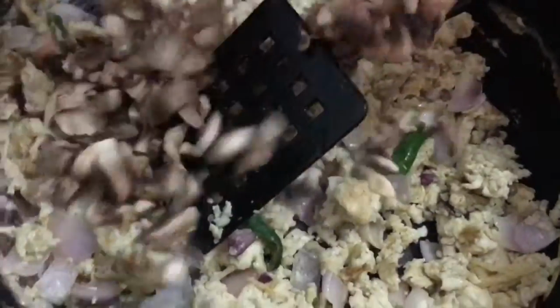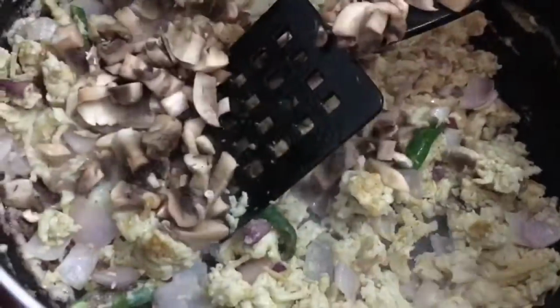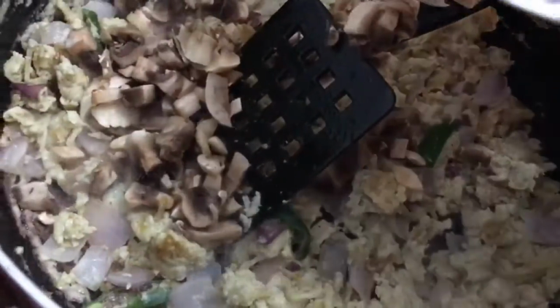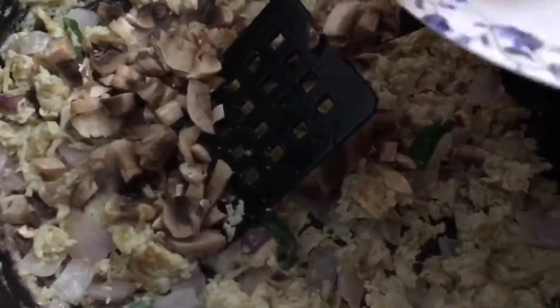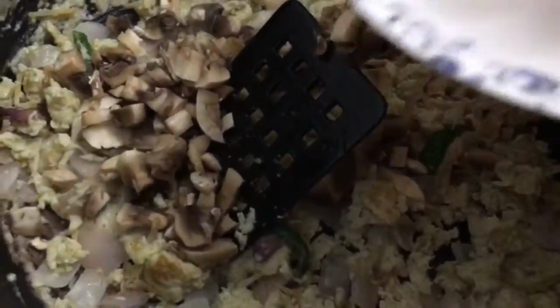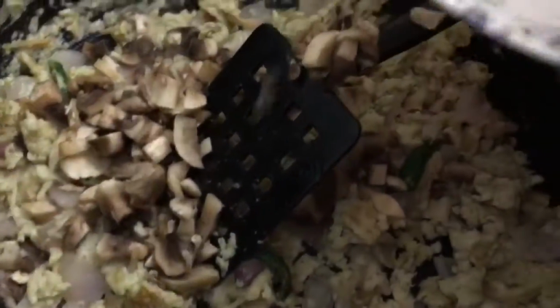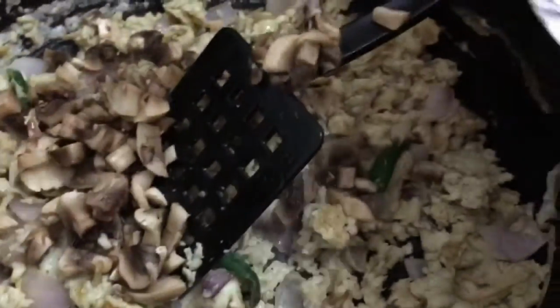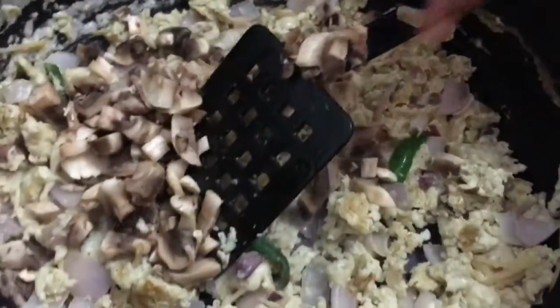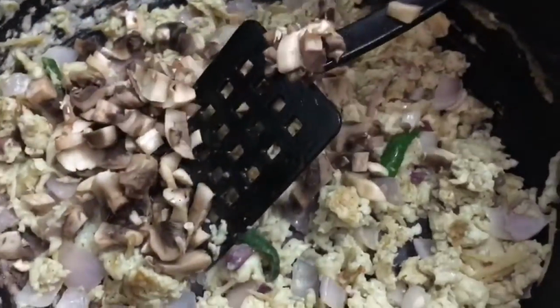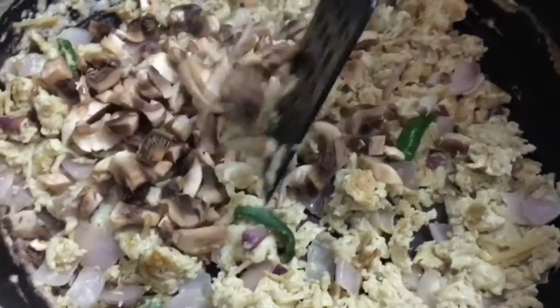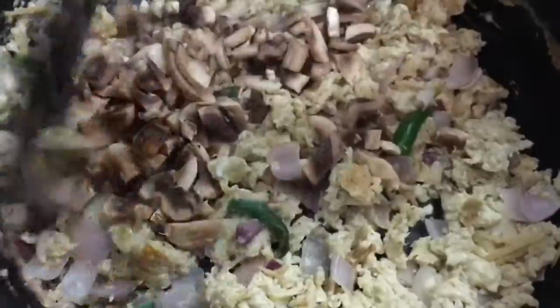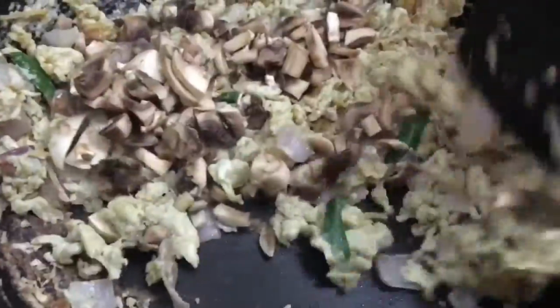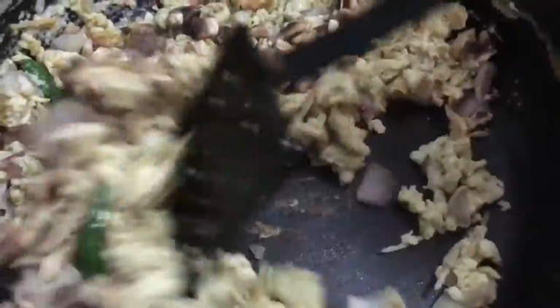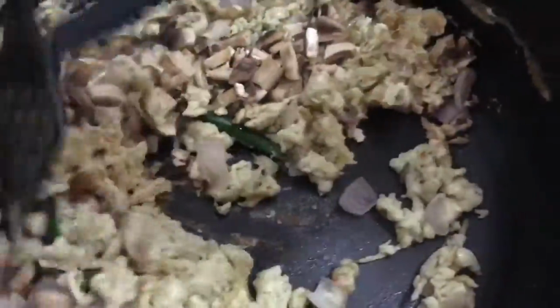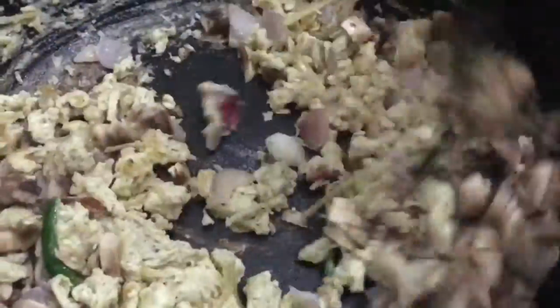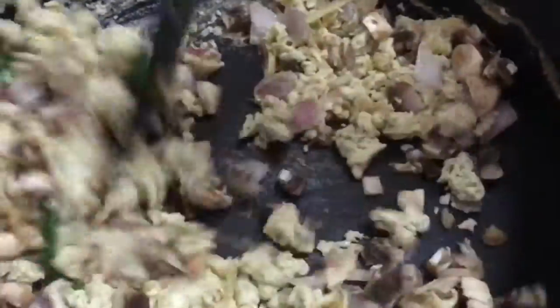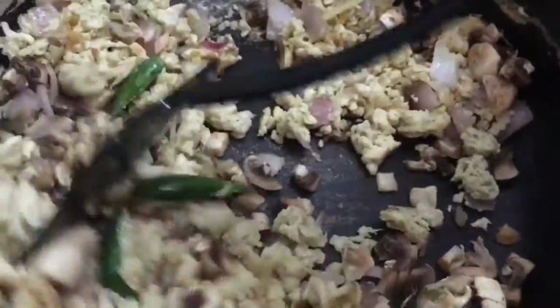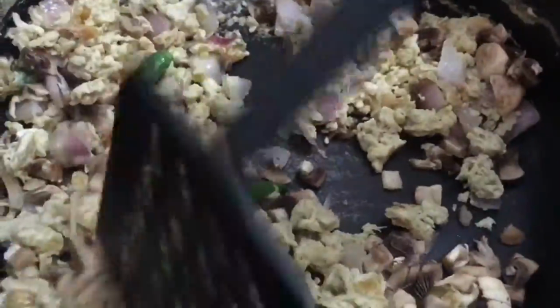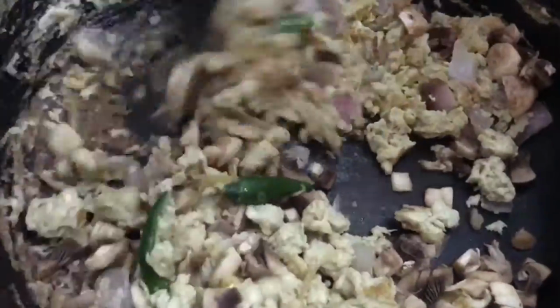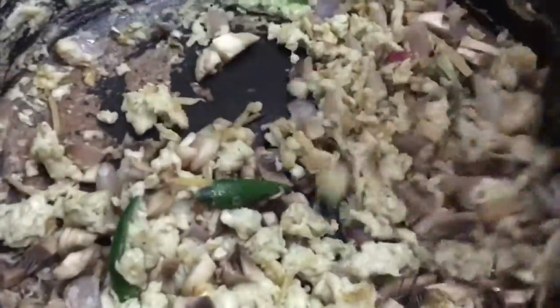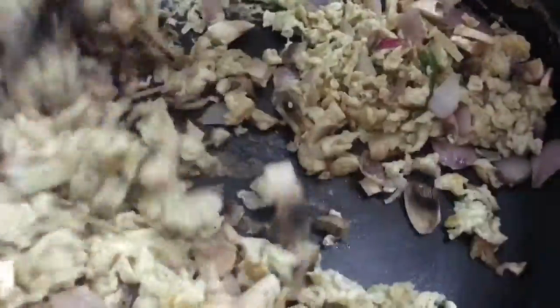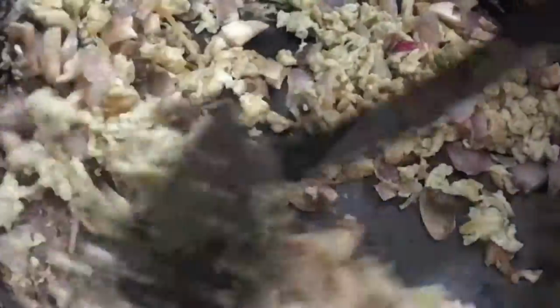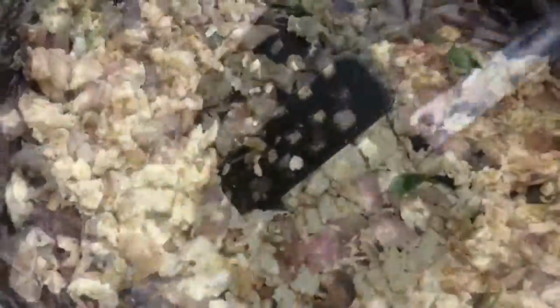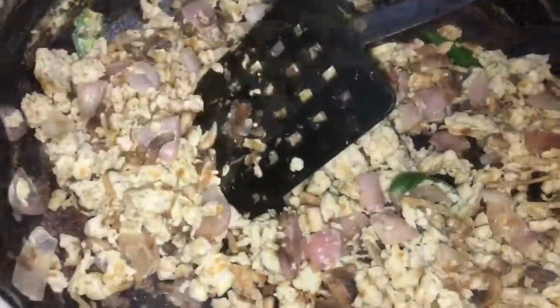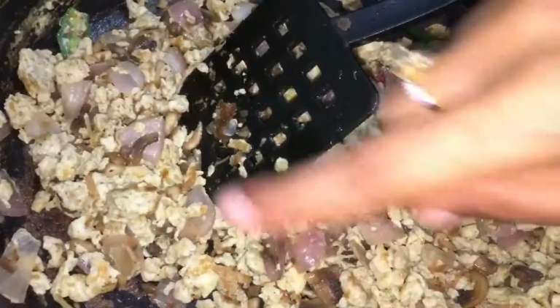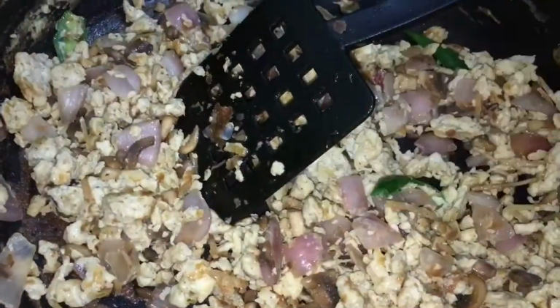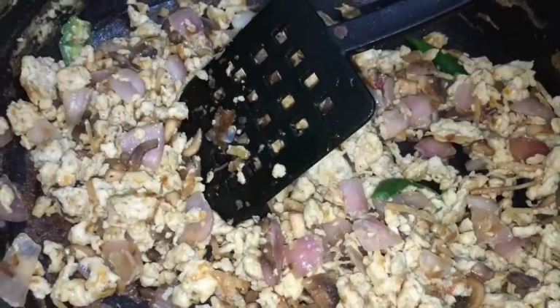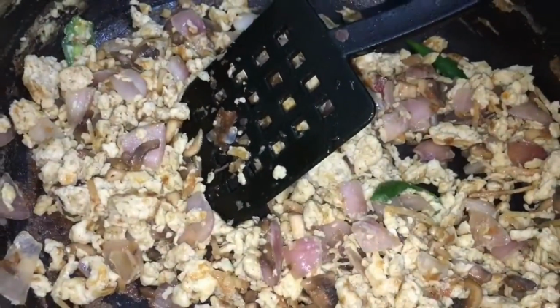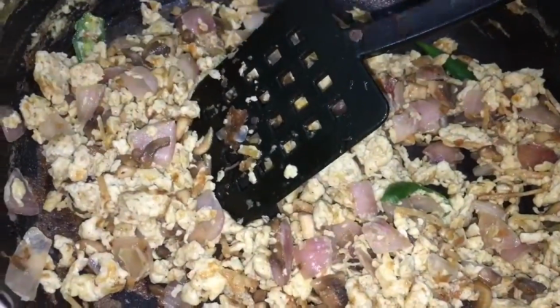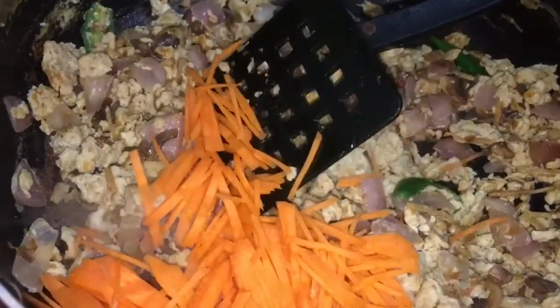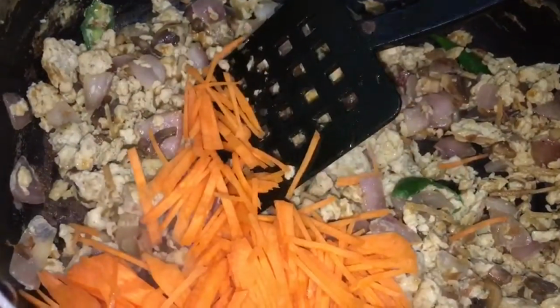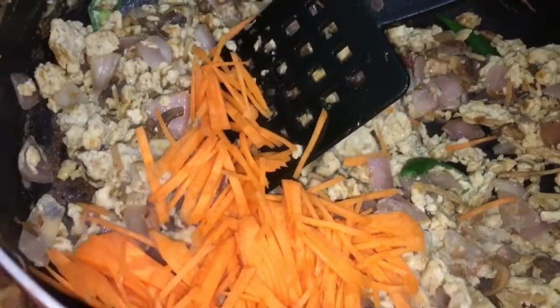I'm going to add the mushrooms to the eggs and totally cook them. As you know, mushrooms are going to leave a lot of water, so we have to roast on a very high flame. As you can see, the mushrooms are cooked well. Now I'm going to add the carrots.